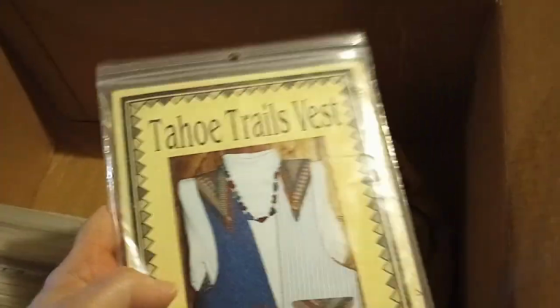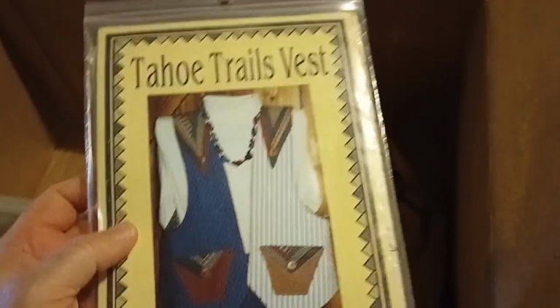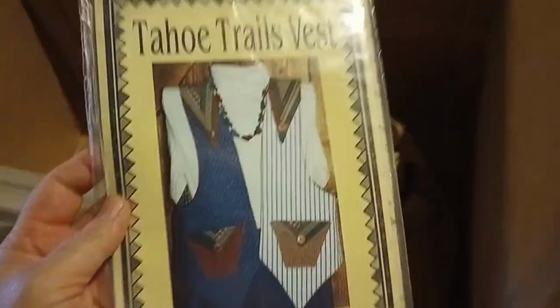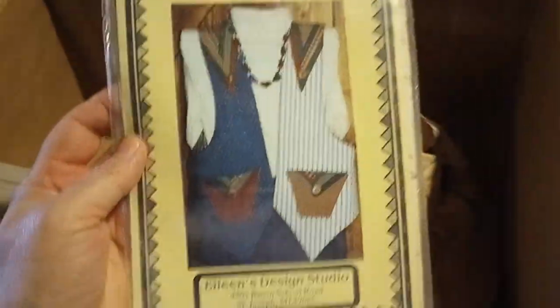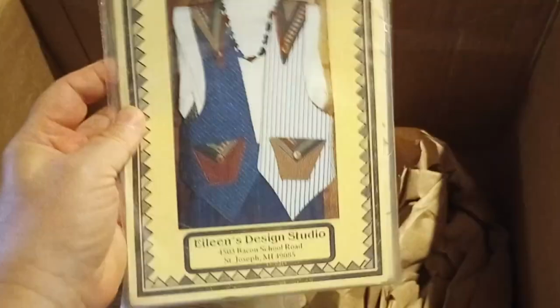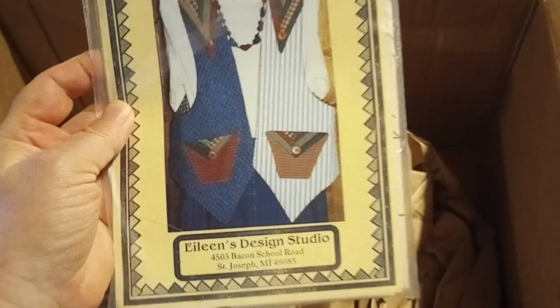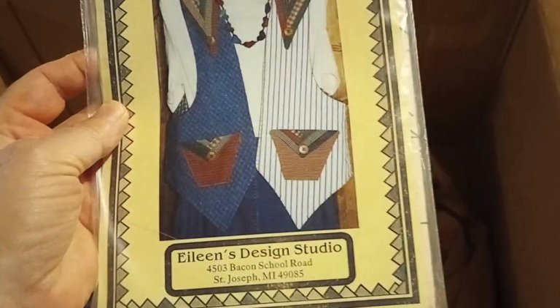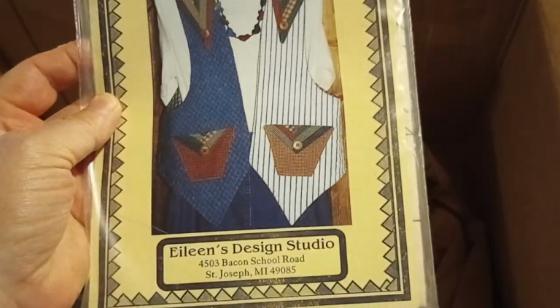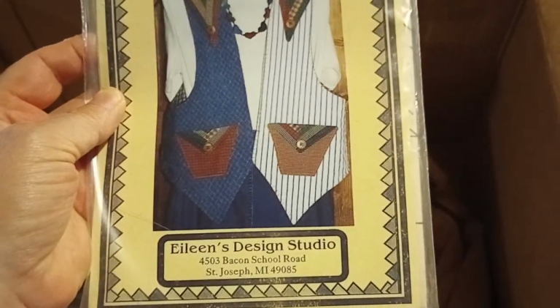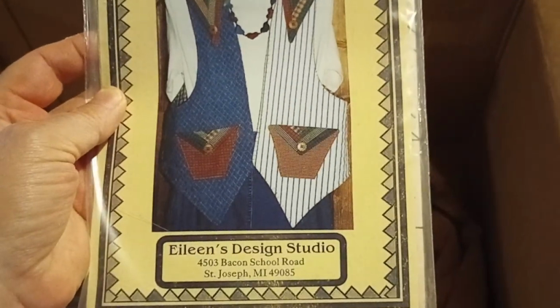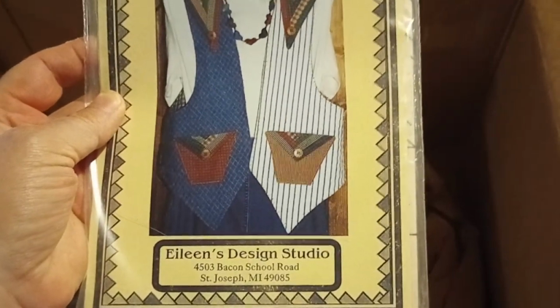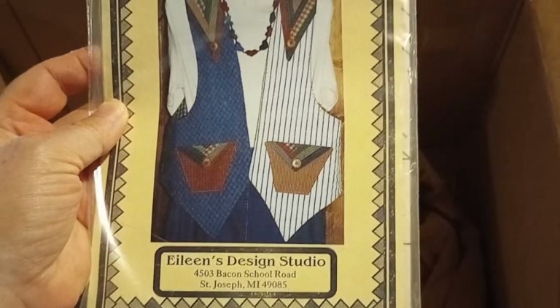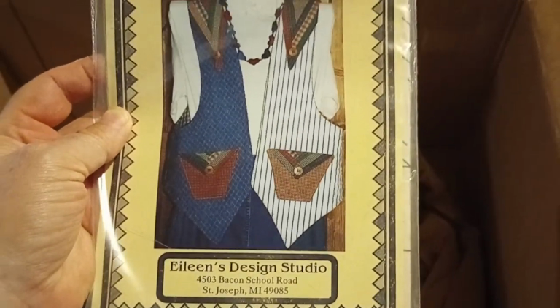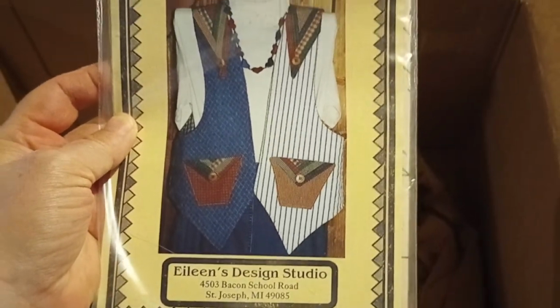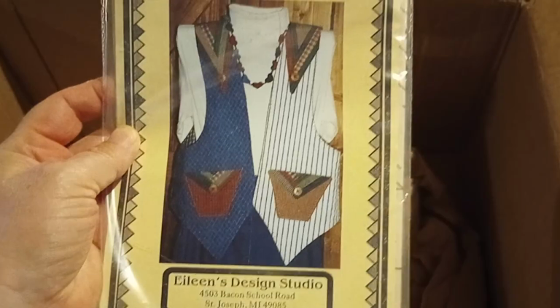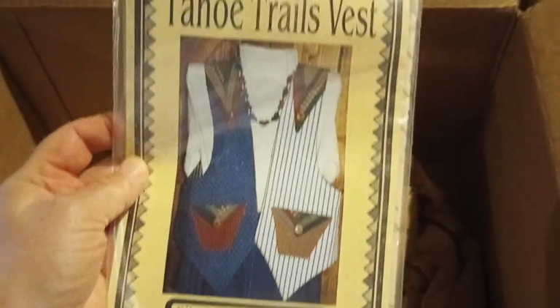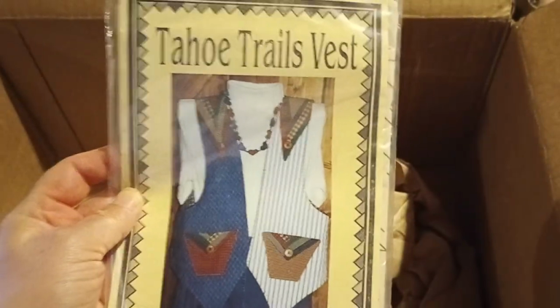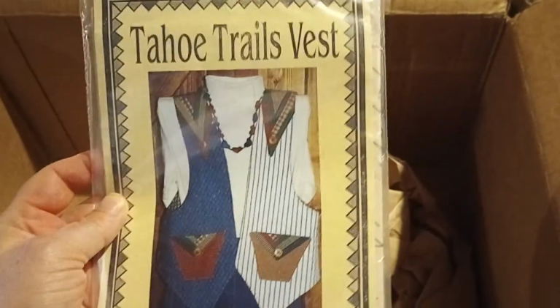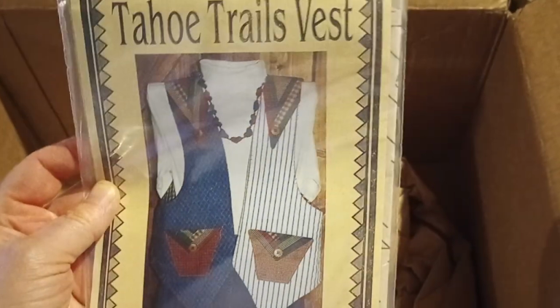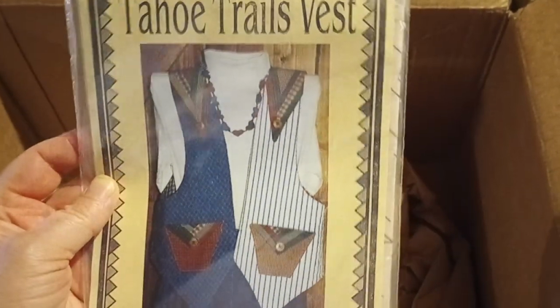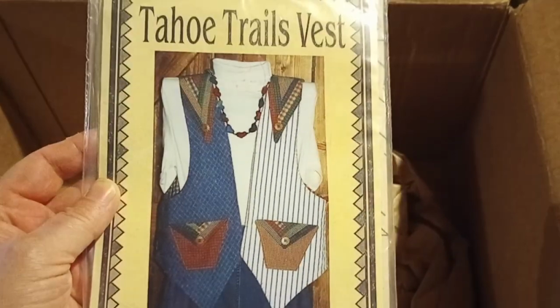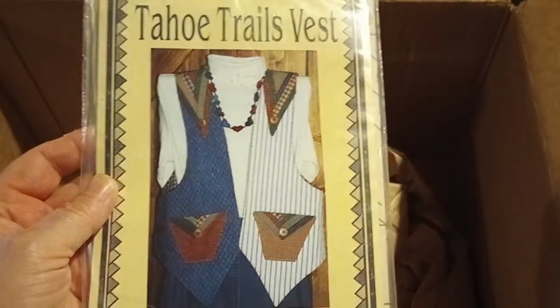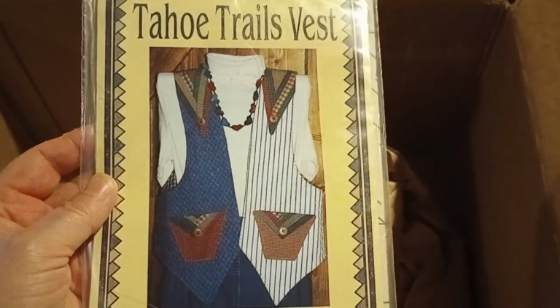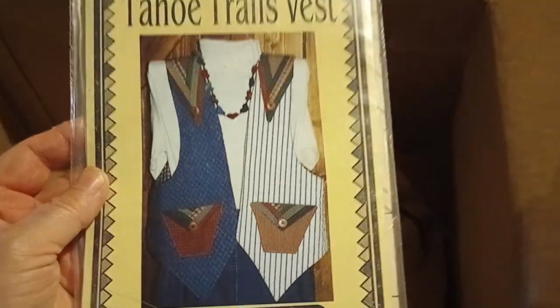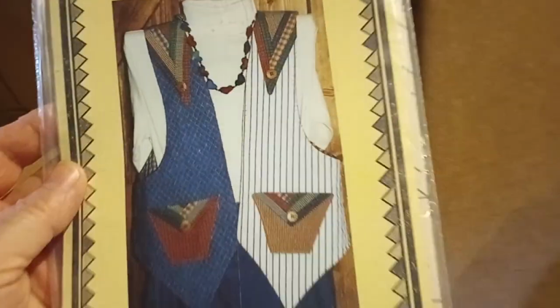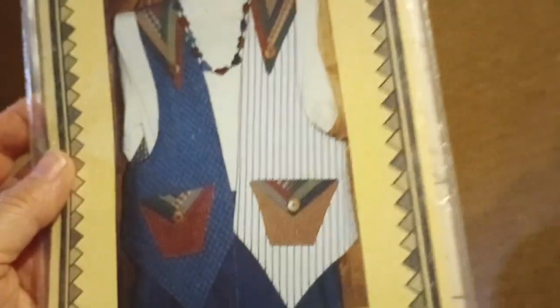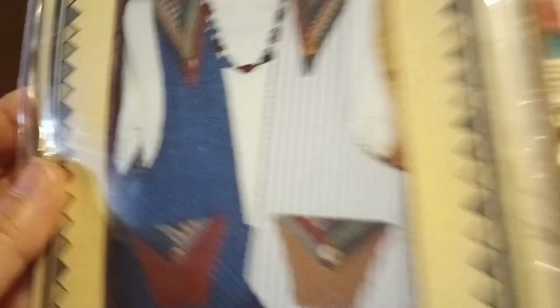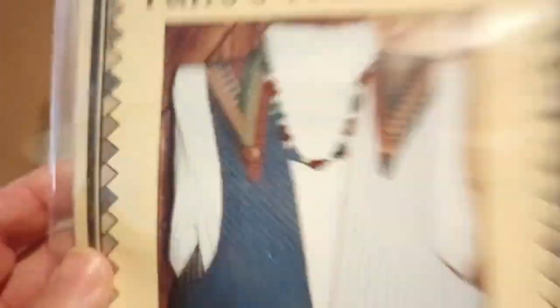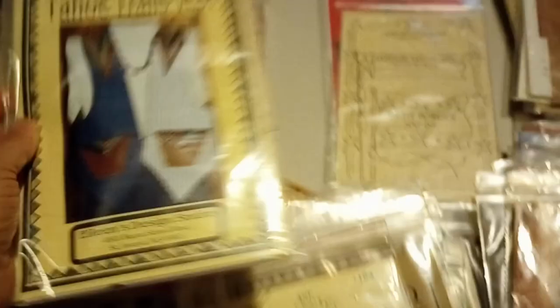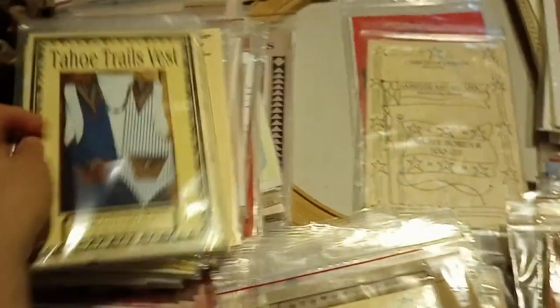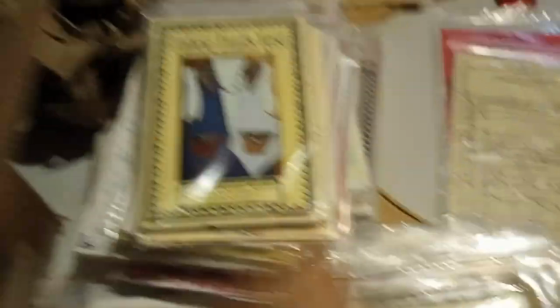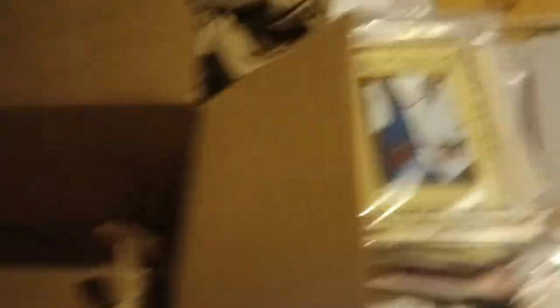Tahoe Trails vest — that's another one of these vests, it's called Eileen's by Eileen's Design Studio. Very nice, again very 80s. Putting that on the clothes pile.